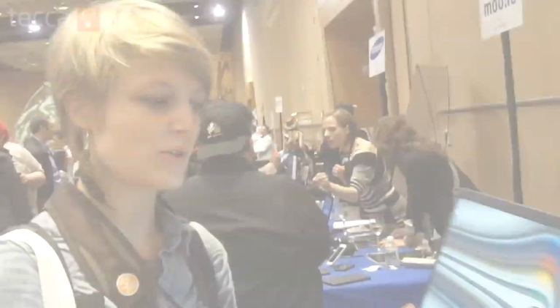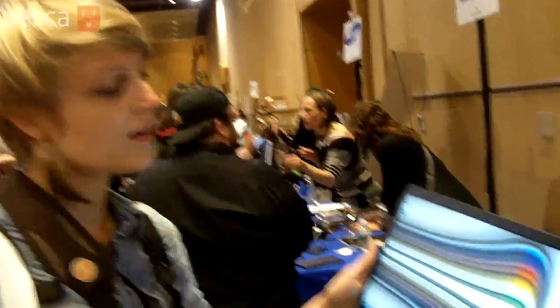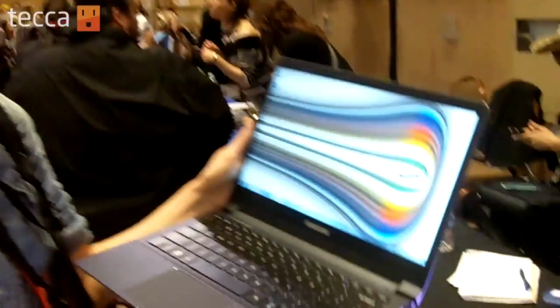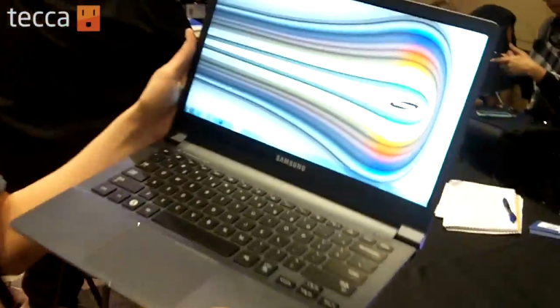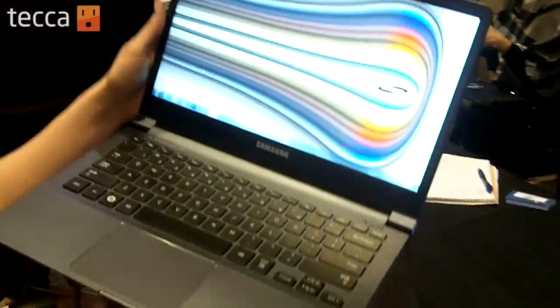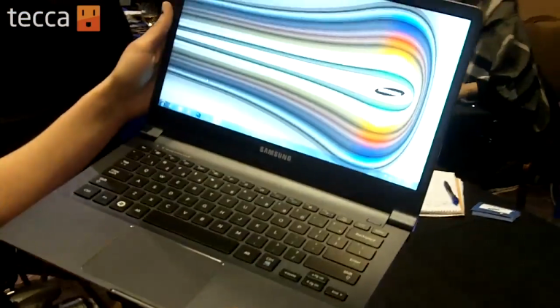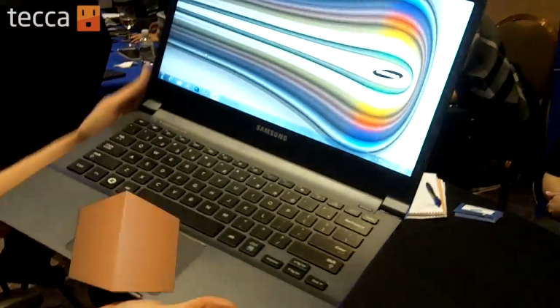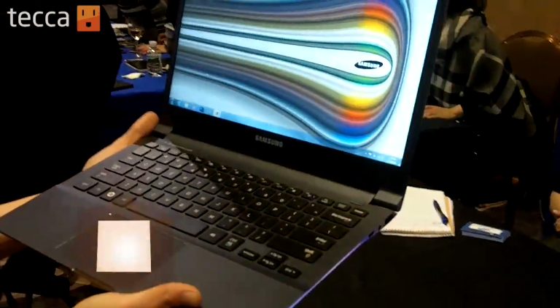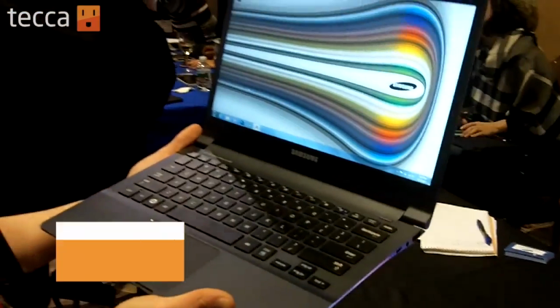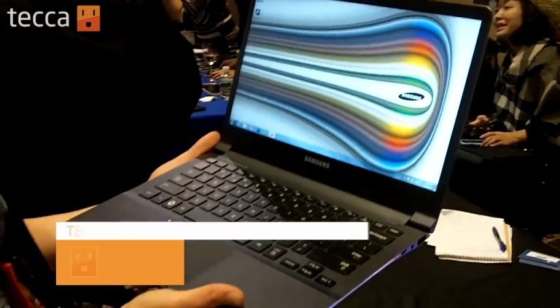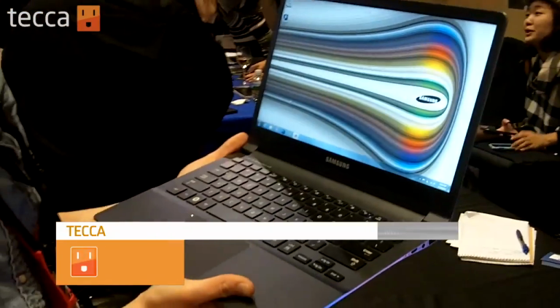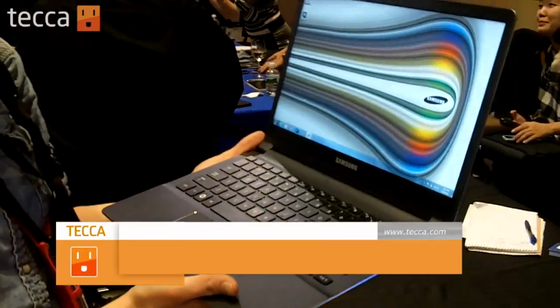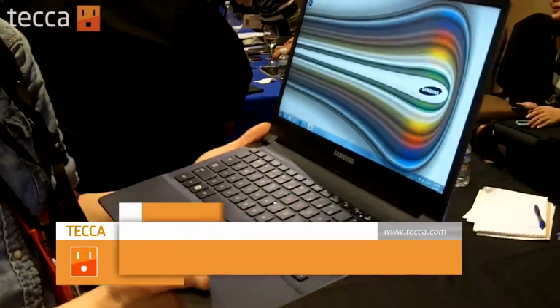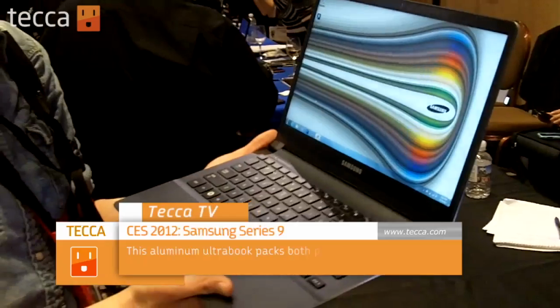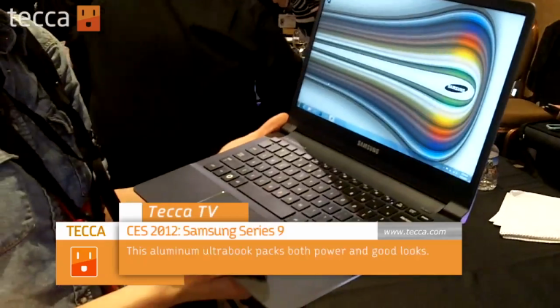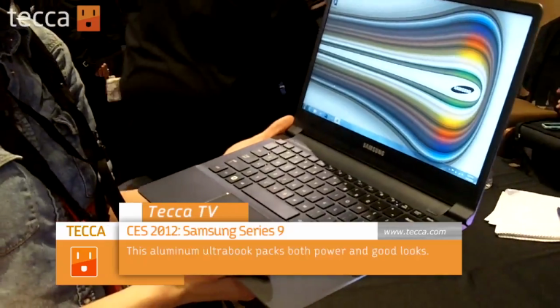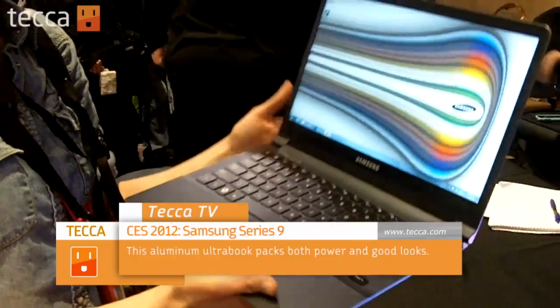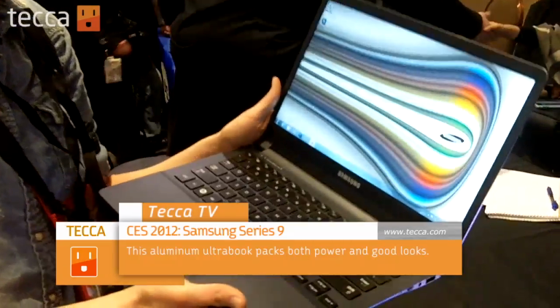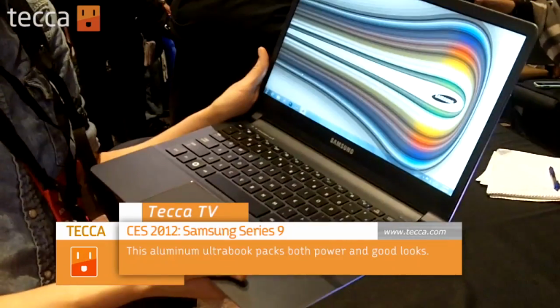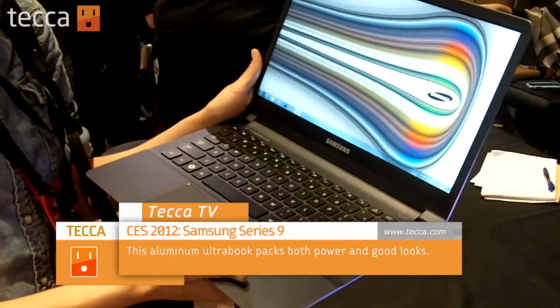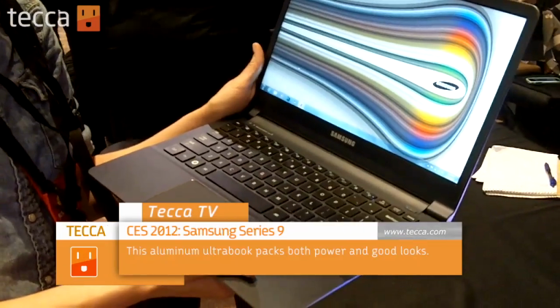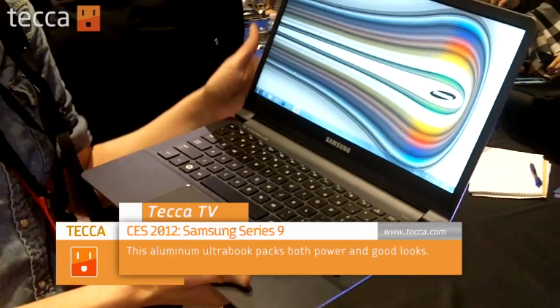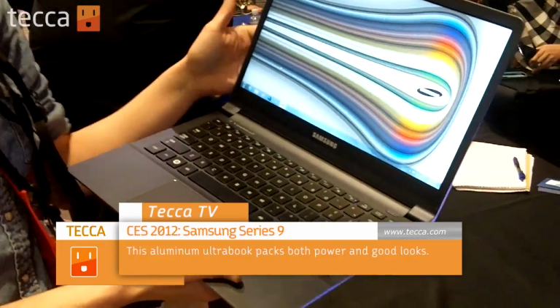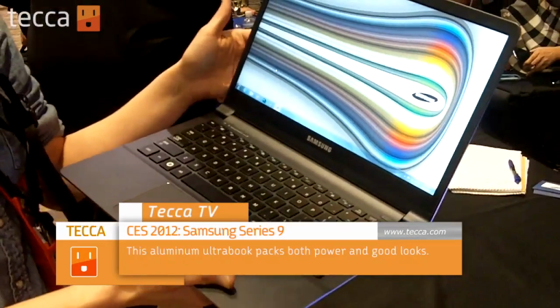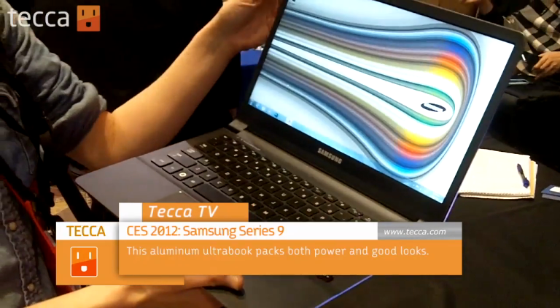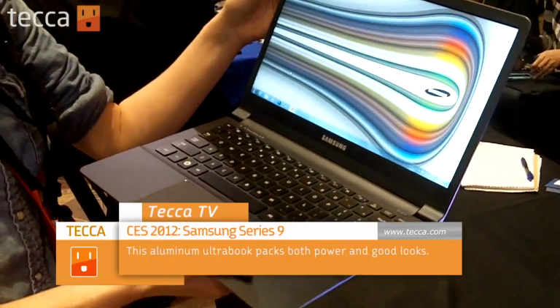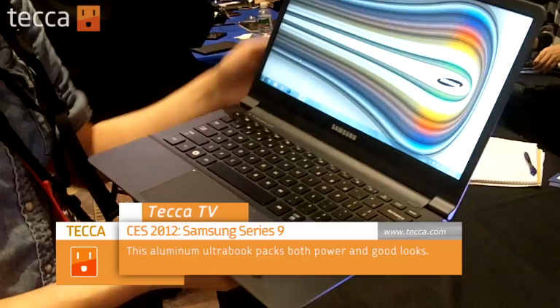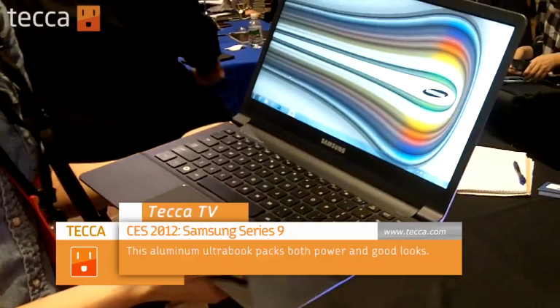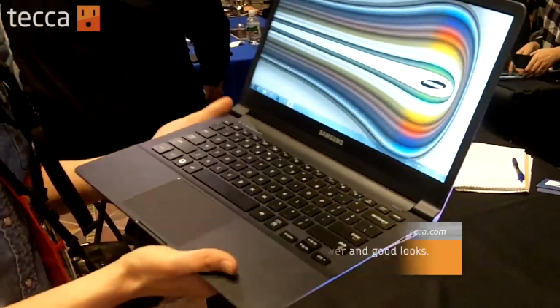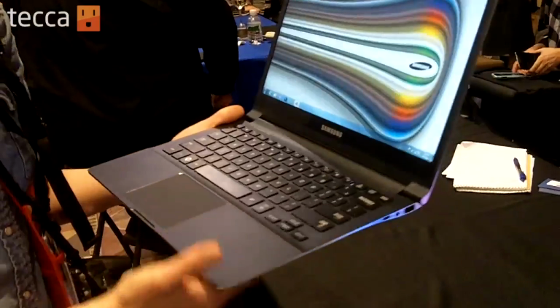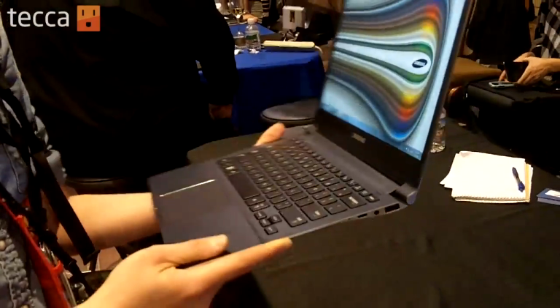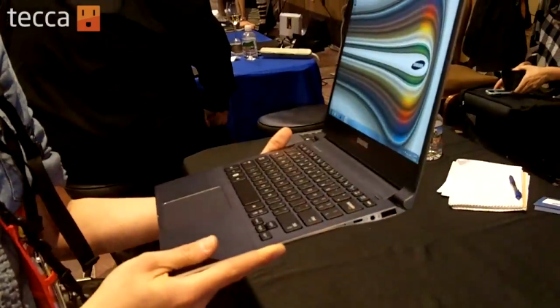We're here with the Samsung Series 9 Ultrabook. Brand new, 13 inches, going for around $1399. It's the new iteration of what we saw last year, which we were also impressed by — Samsung's last Series 9 Ultrabook.